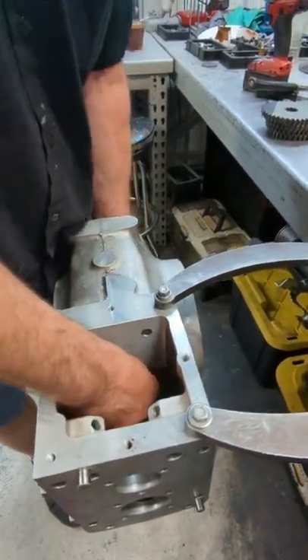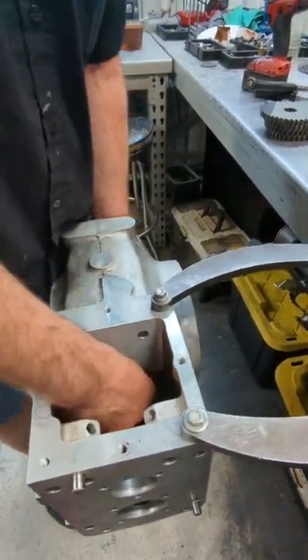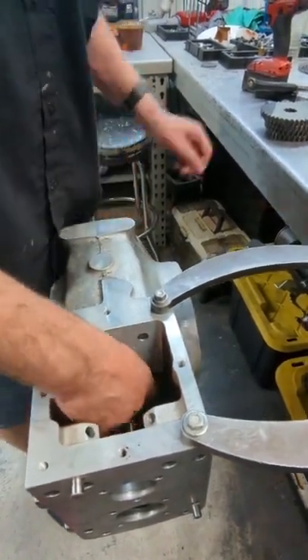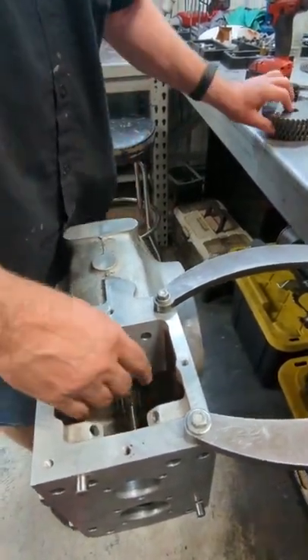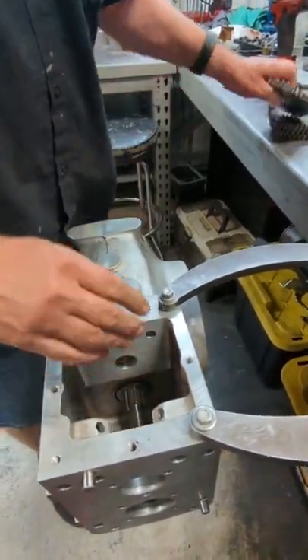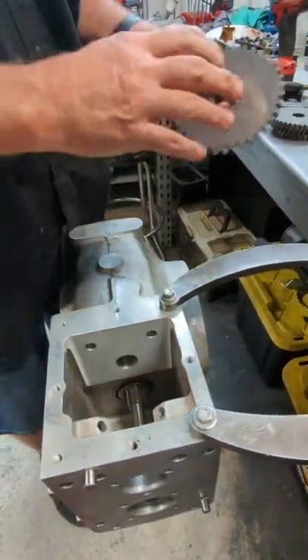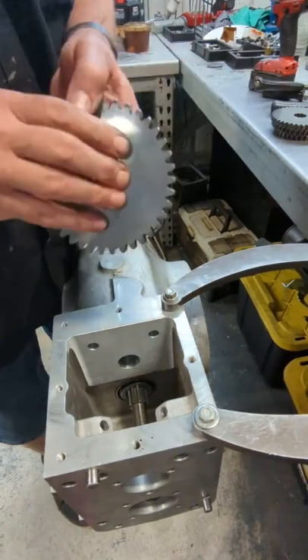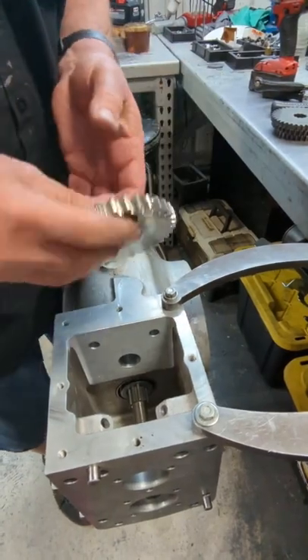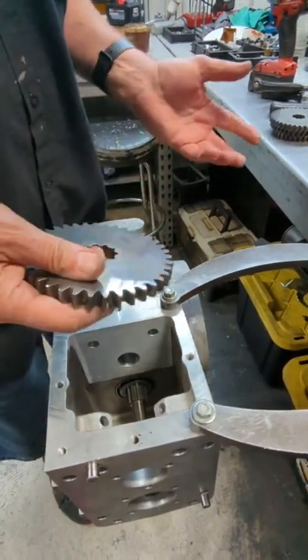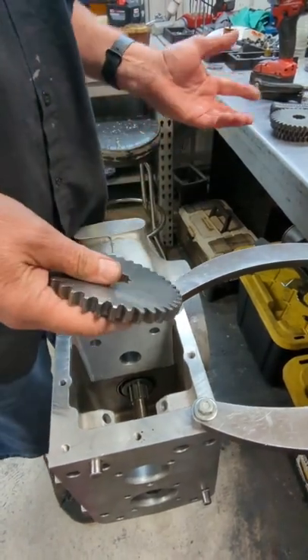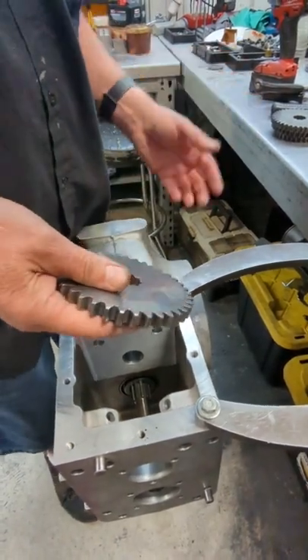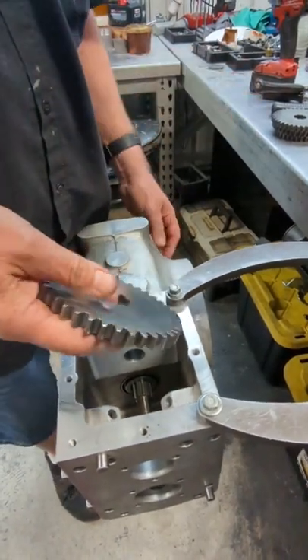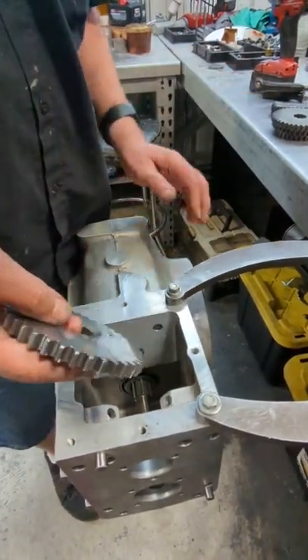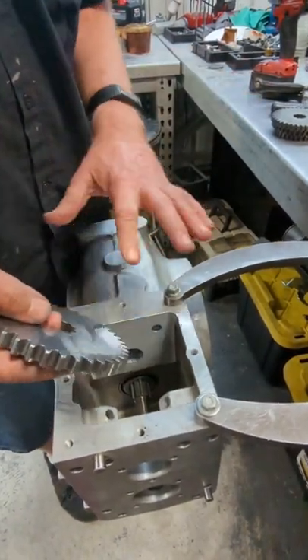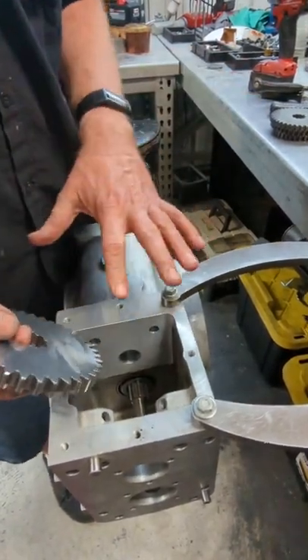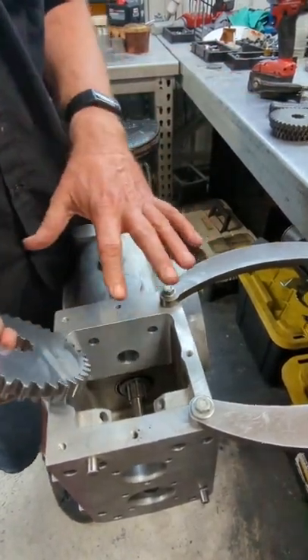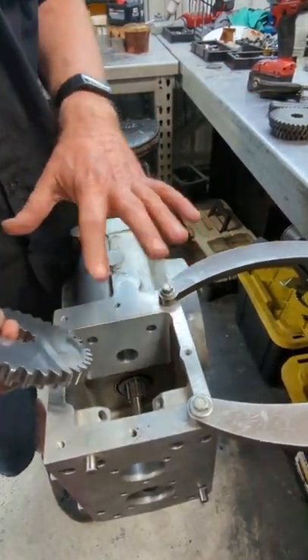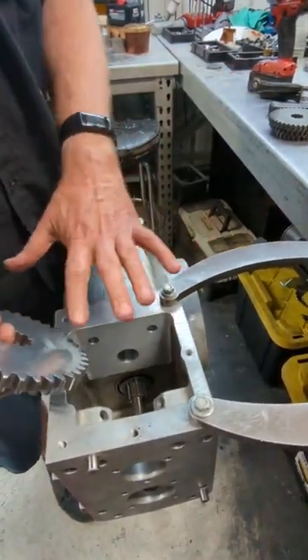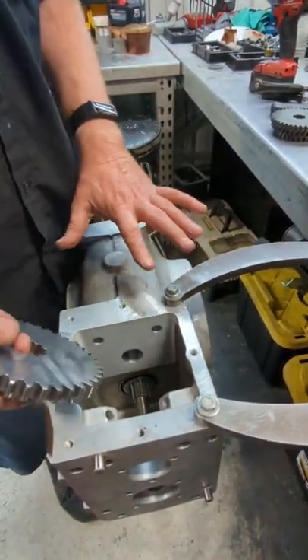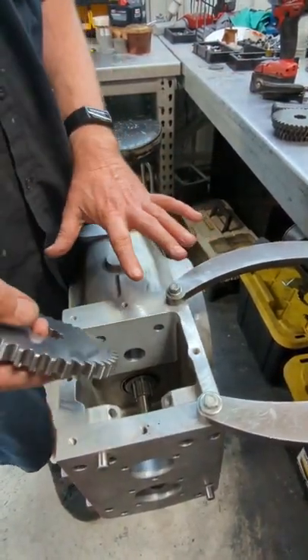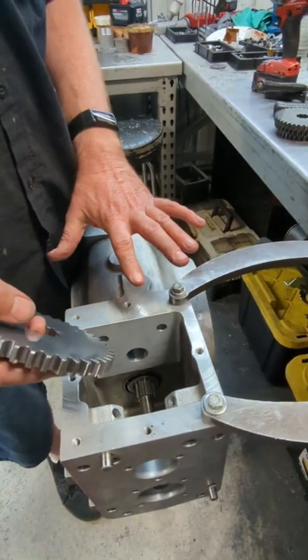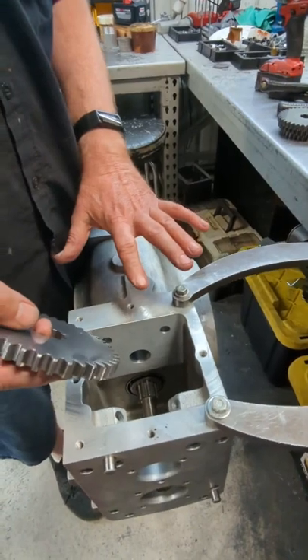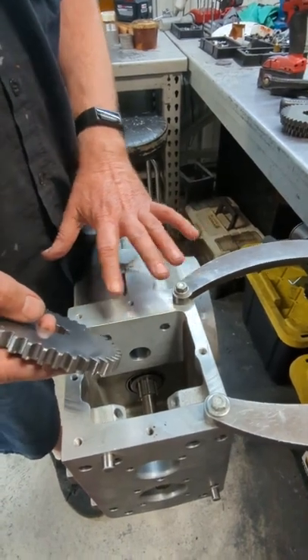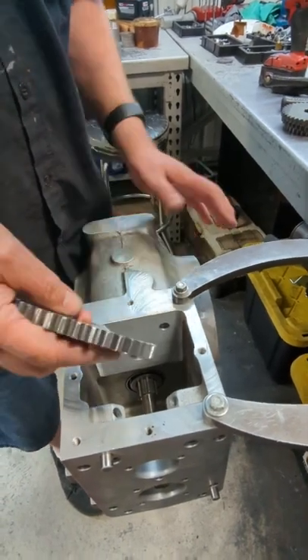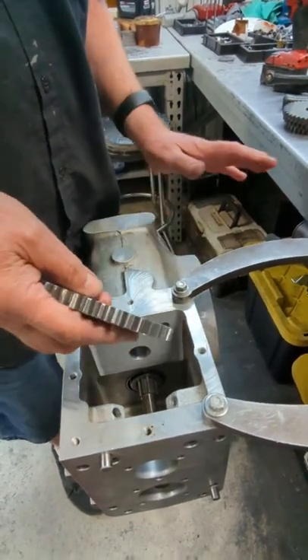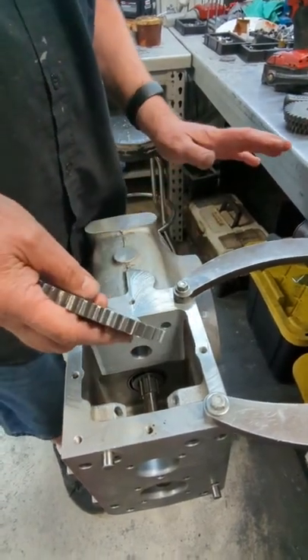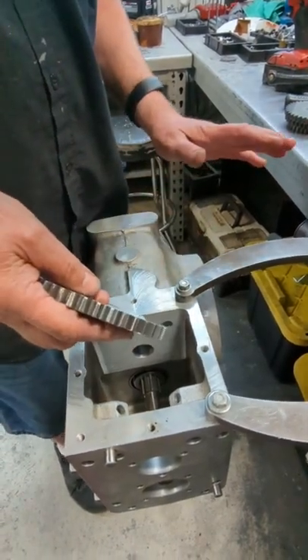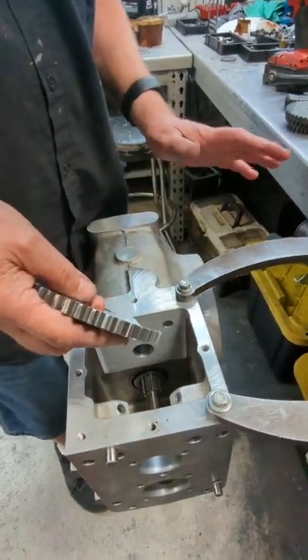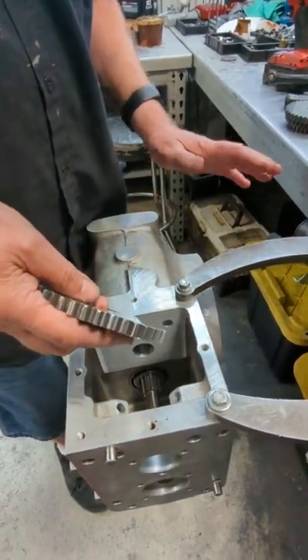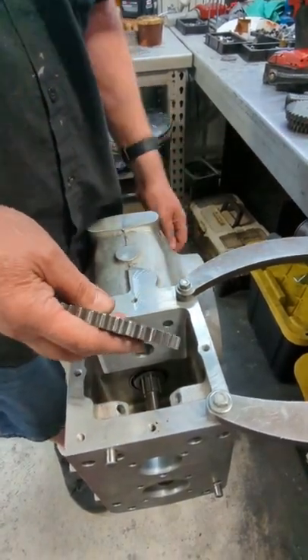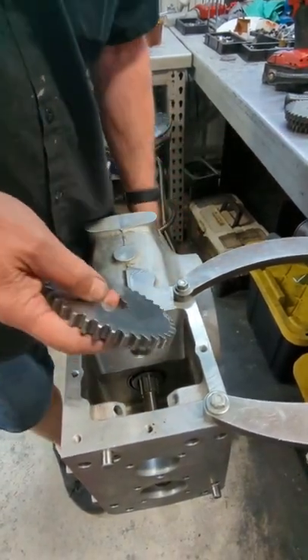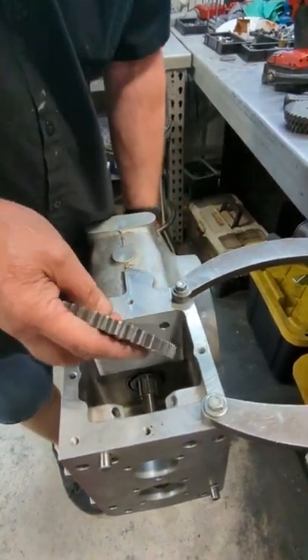Put that on and then we're going to put the gears in. This here is going to be for one of our Pro-V twins with a half pint — regardless, you're going to do it the same way either way. It's going to be a 14, 15, 16, 17 gear set.